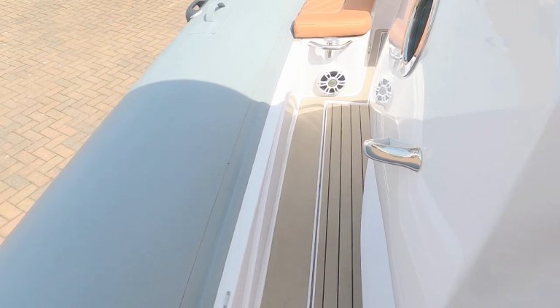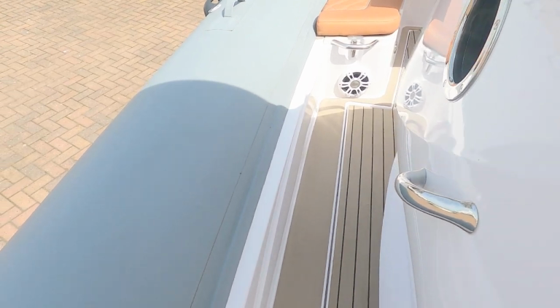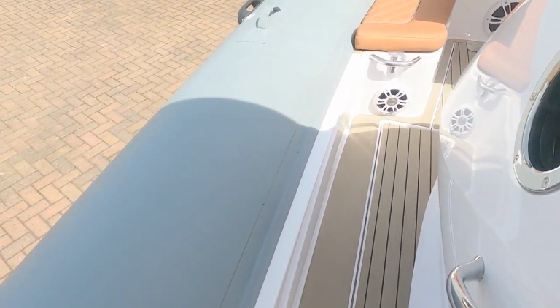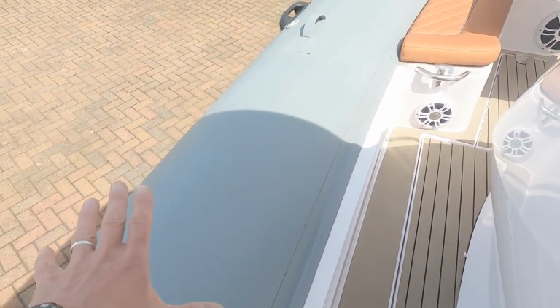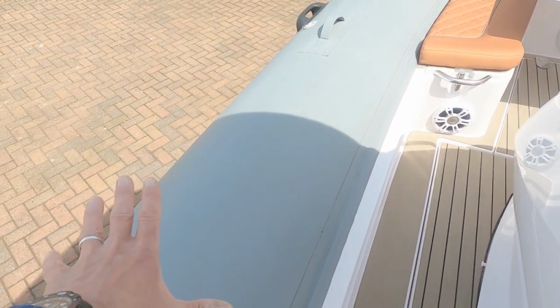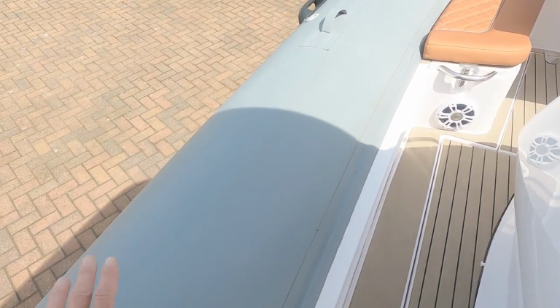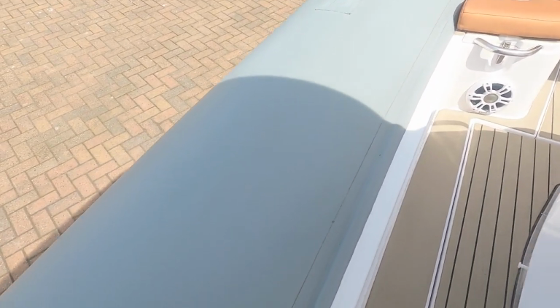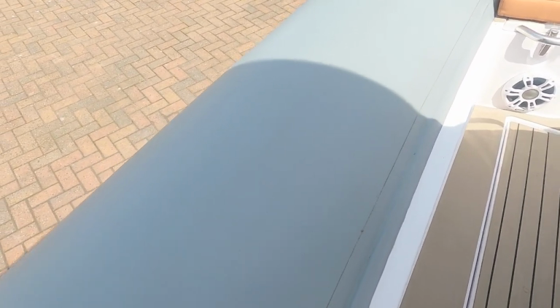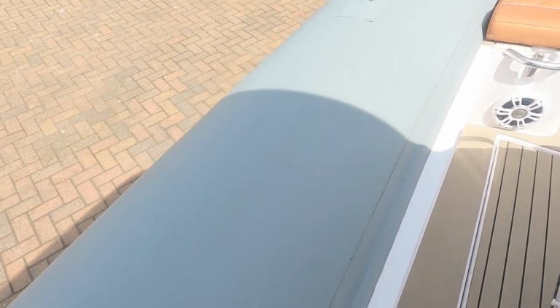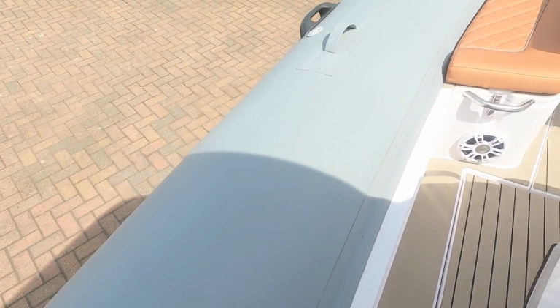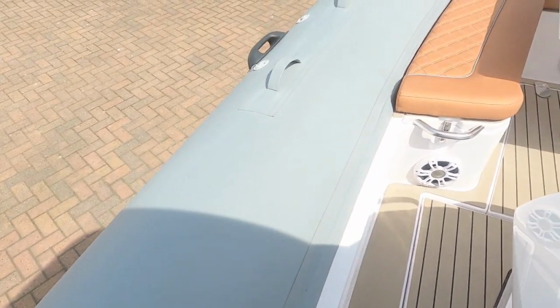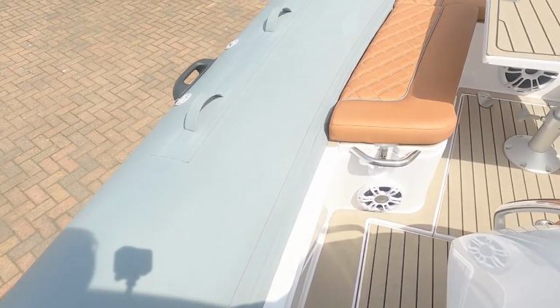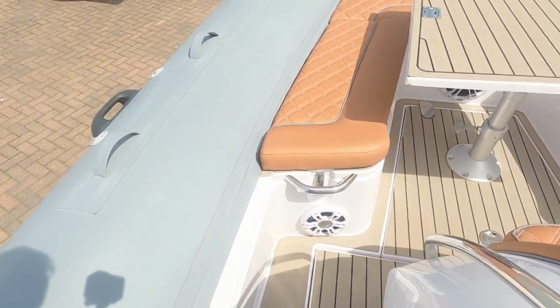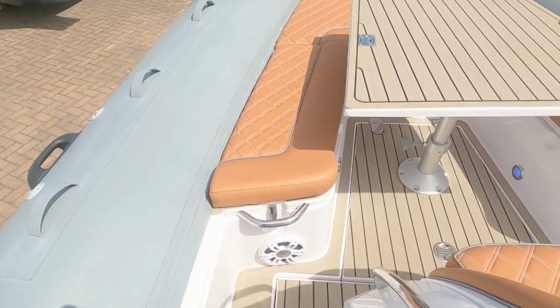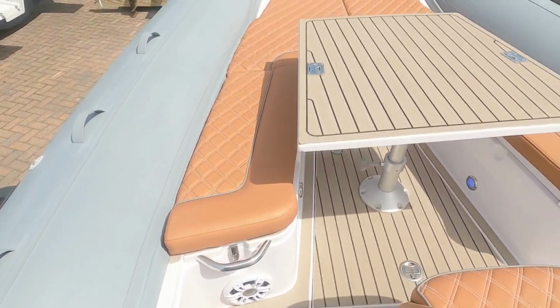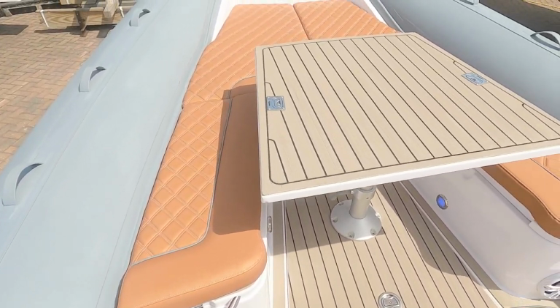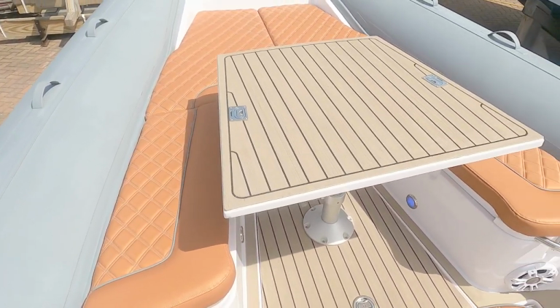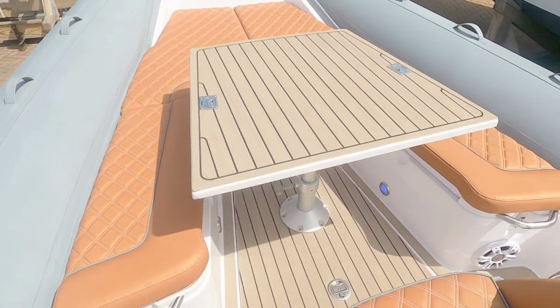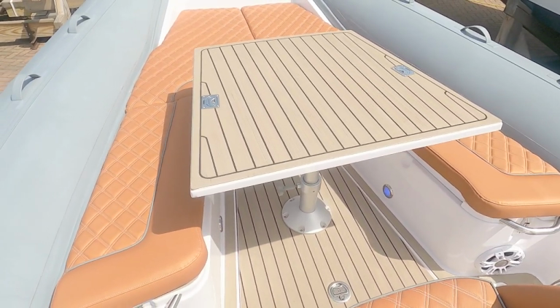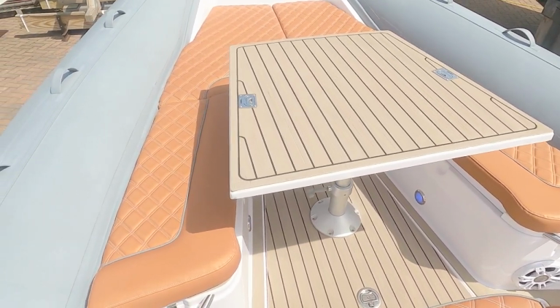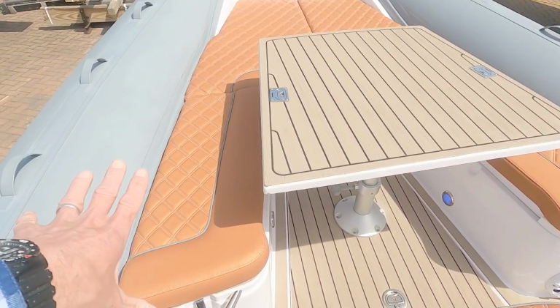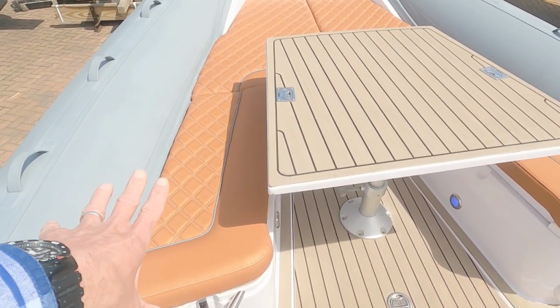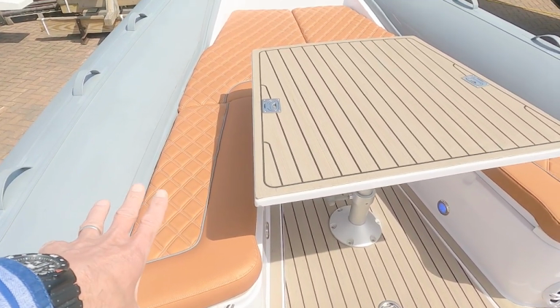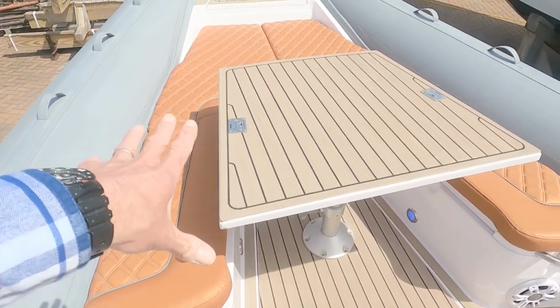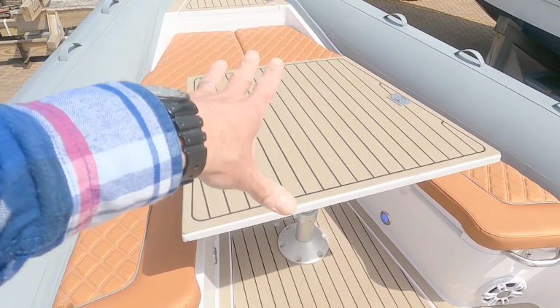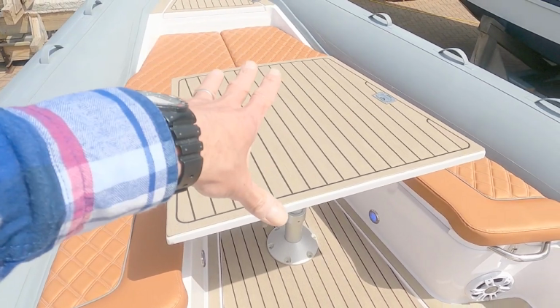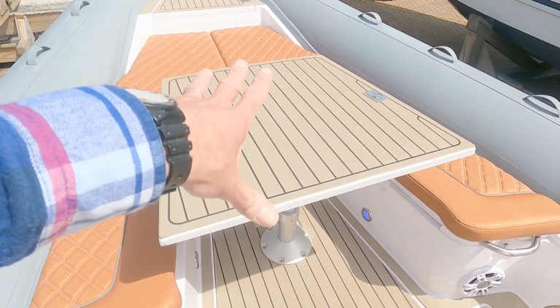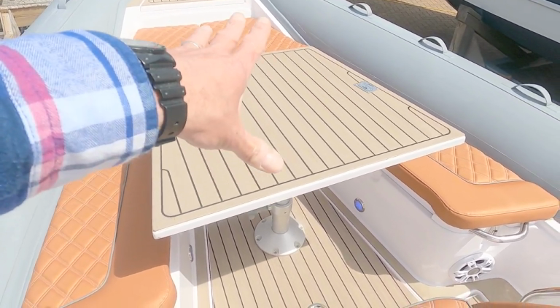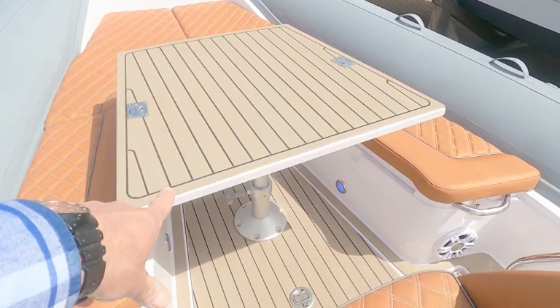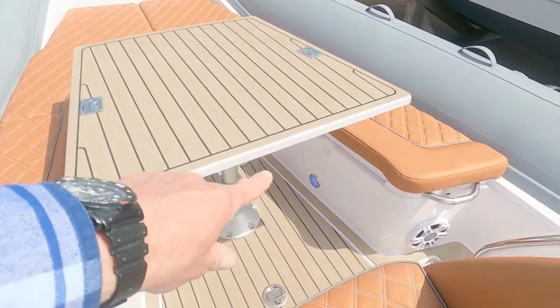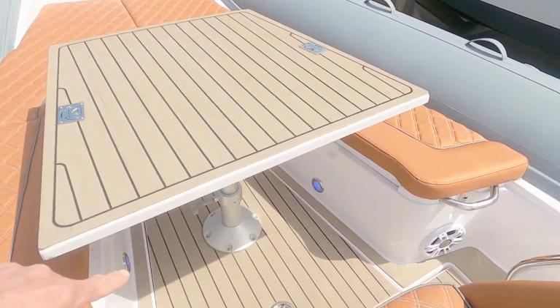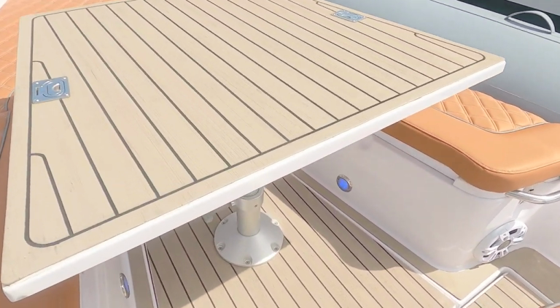Moving forward, there's quite a lot of deck space either side with very wide sponsons. That takes us to the forward deck area where cushions are laid out, and the table drops down and infills to create a sunbathing platform.